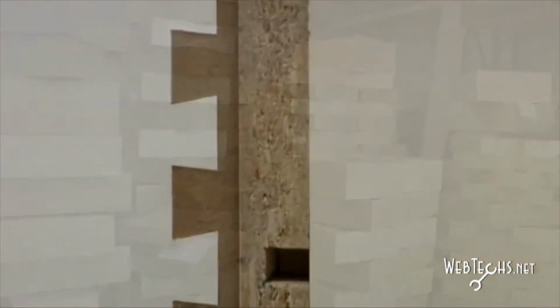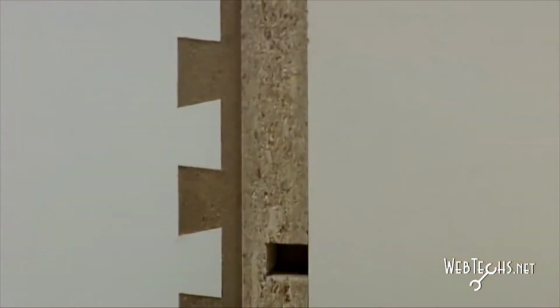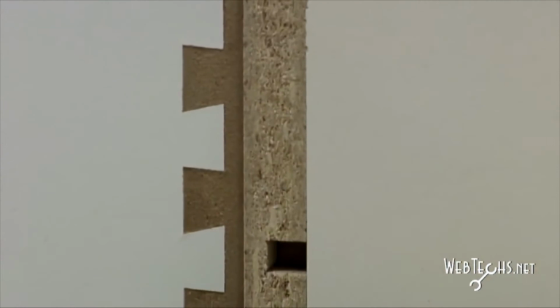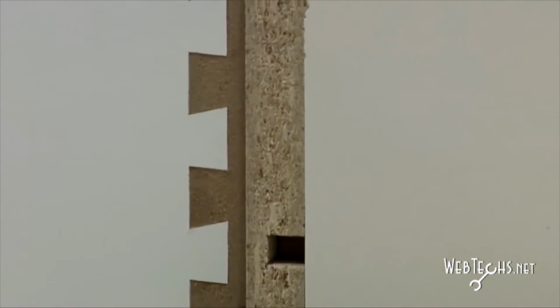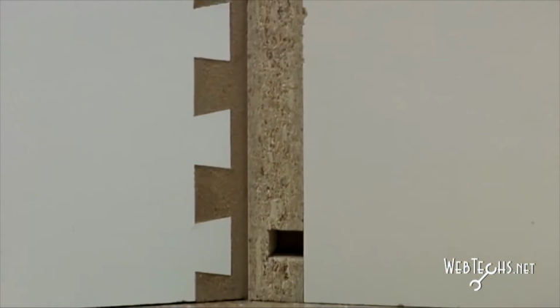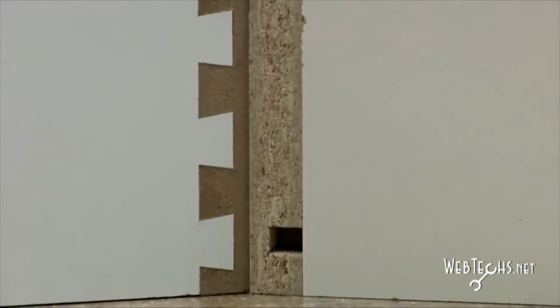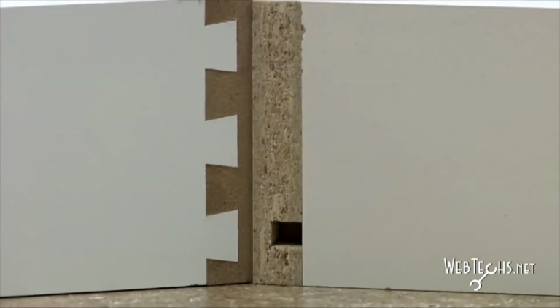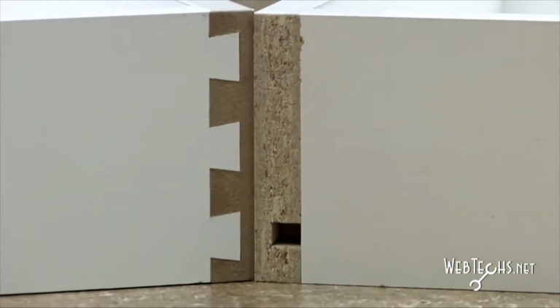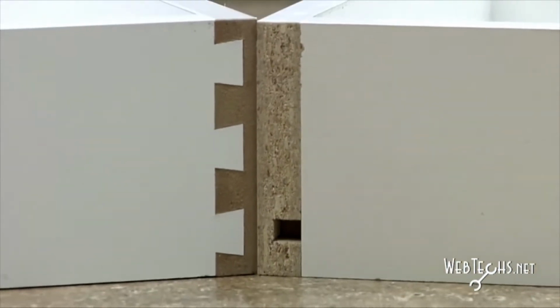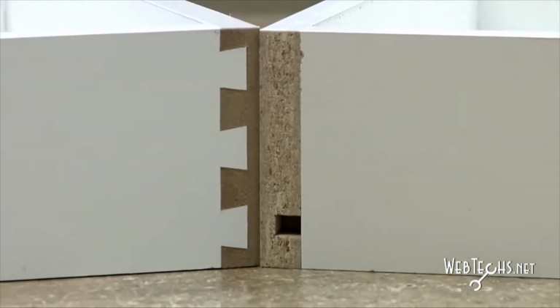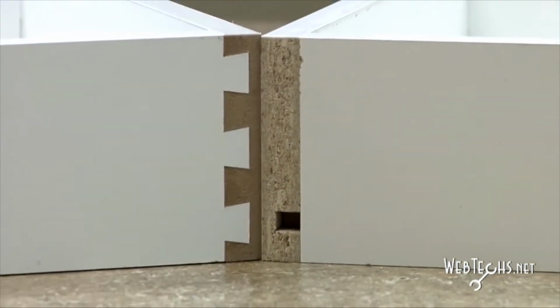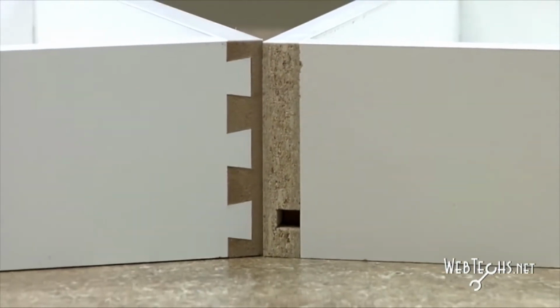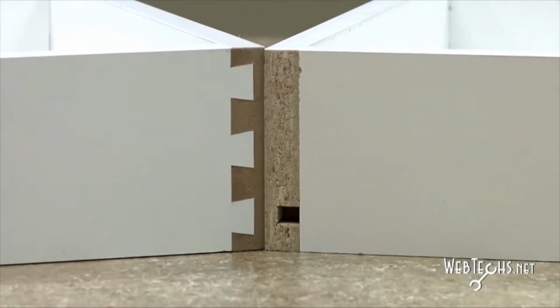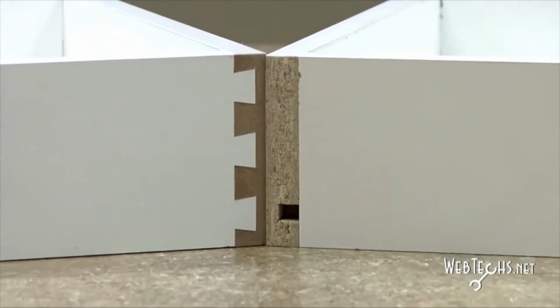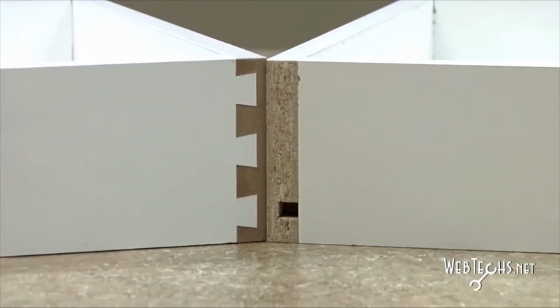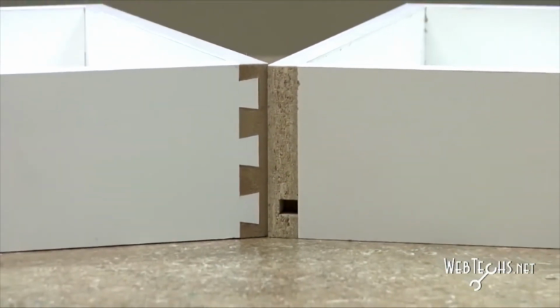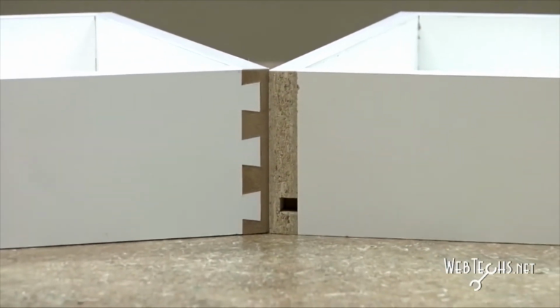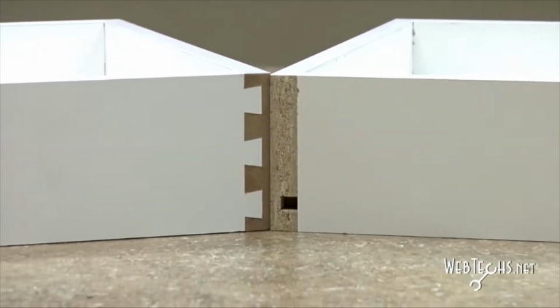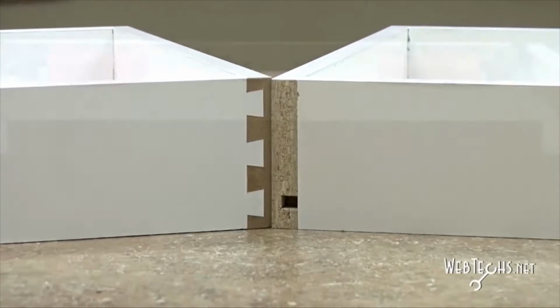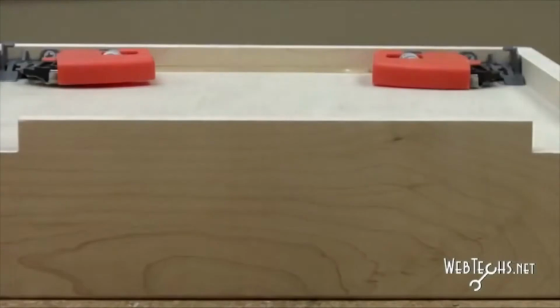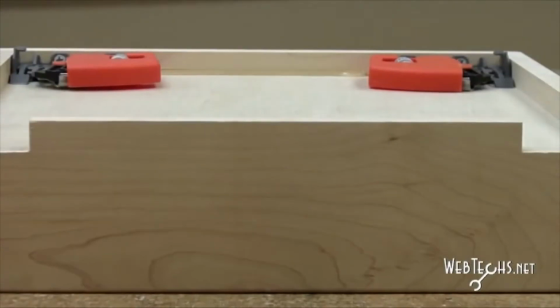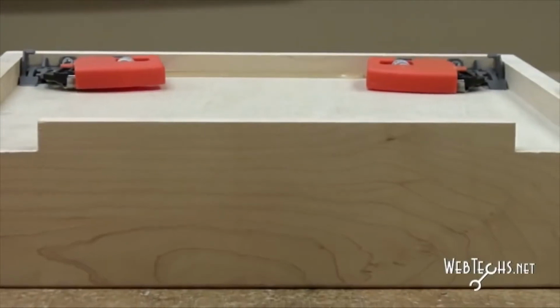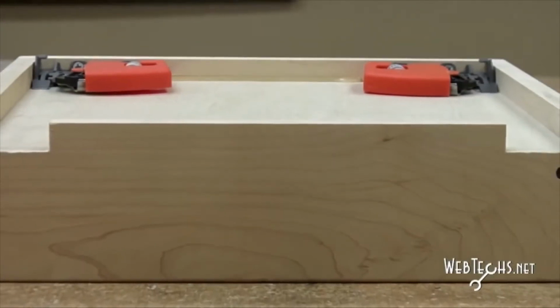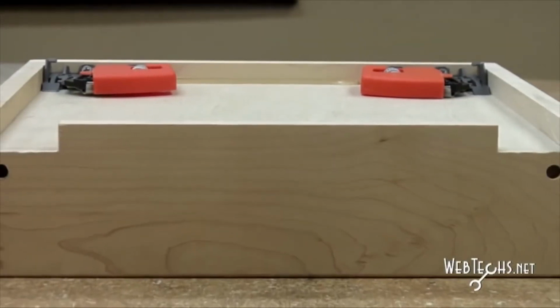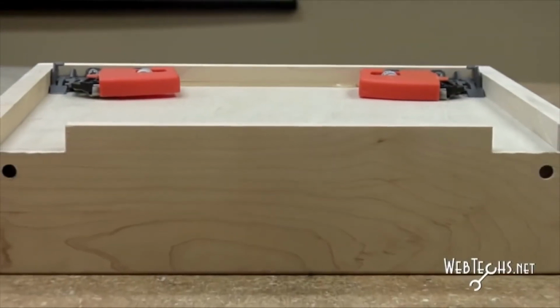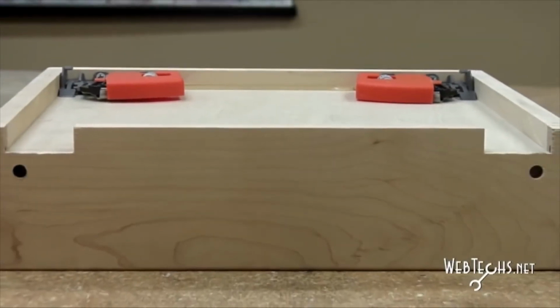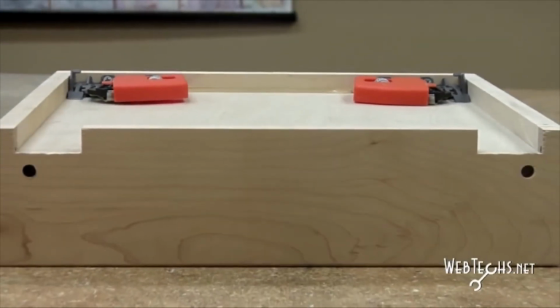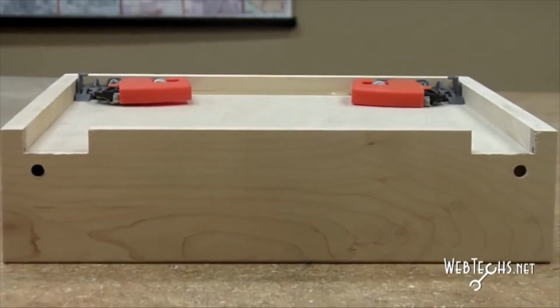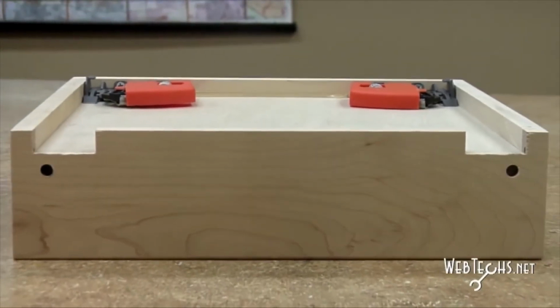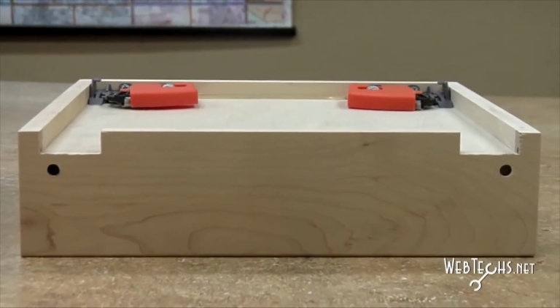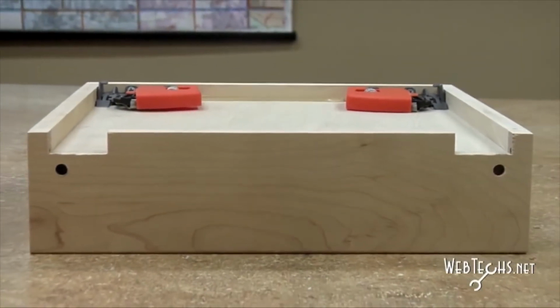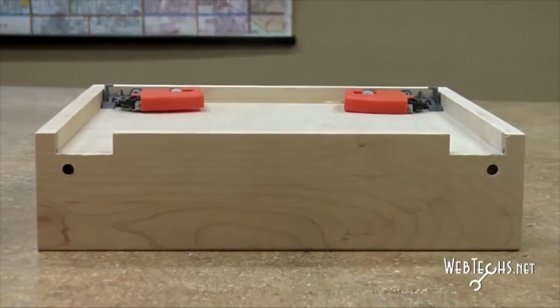We currently manufacture all of our drawers using either English dovetail construction or Borendal construction, and we will be coming out with a new box joint construction here in the next few months.